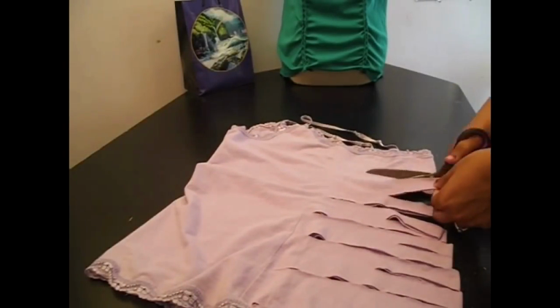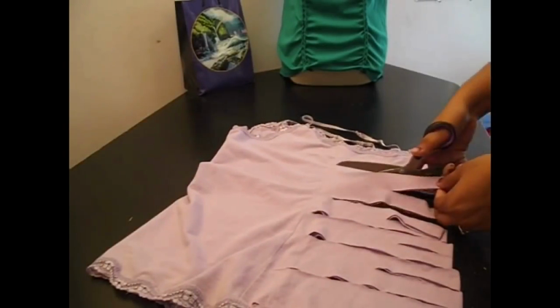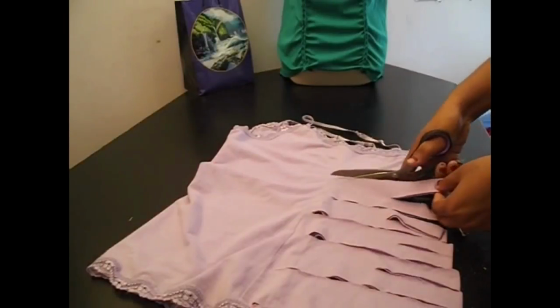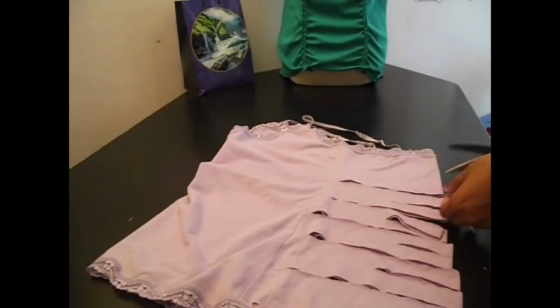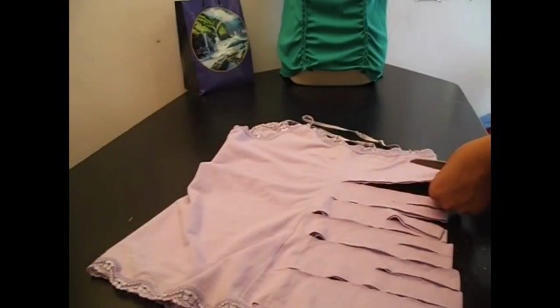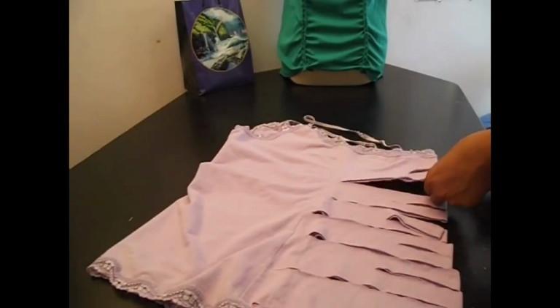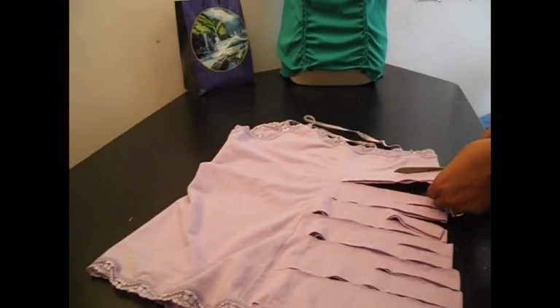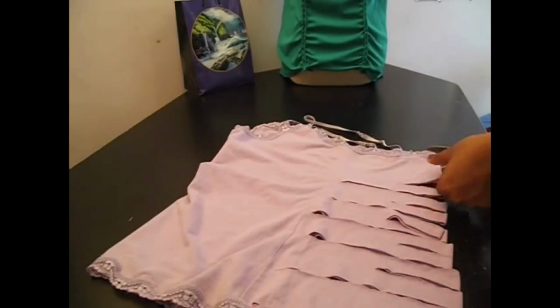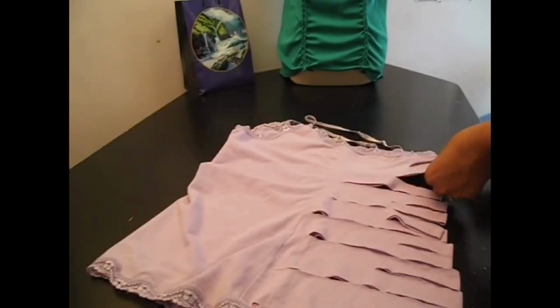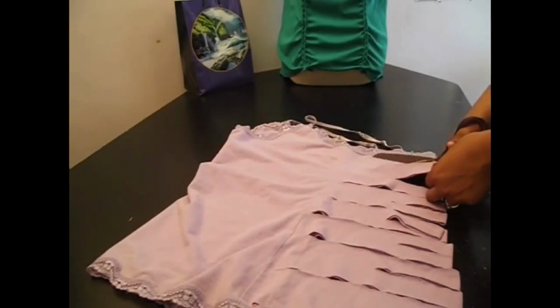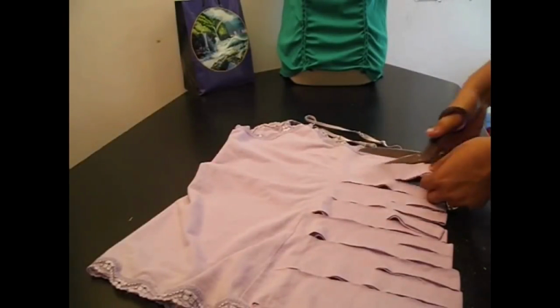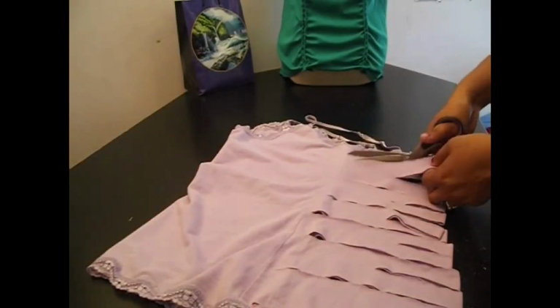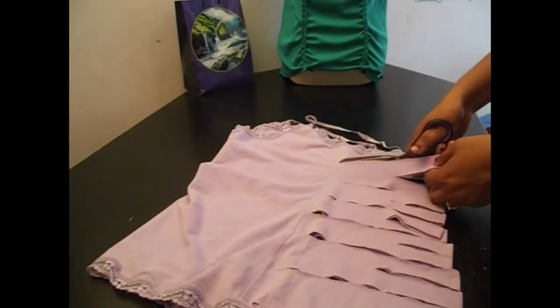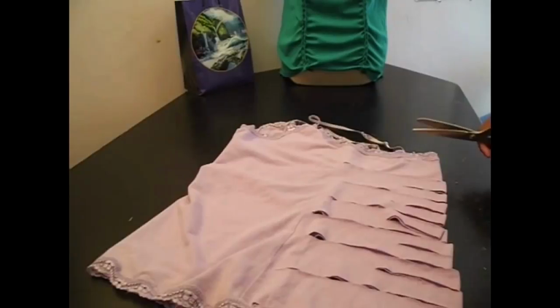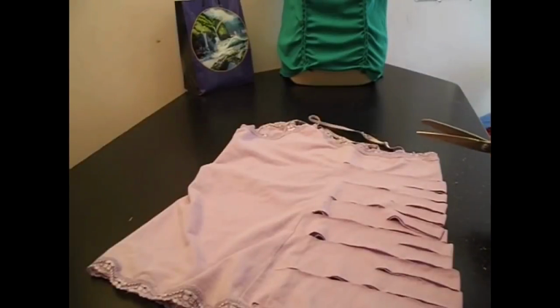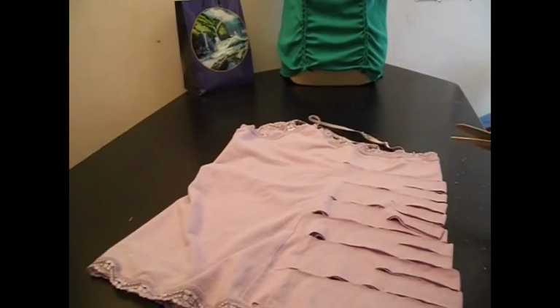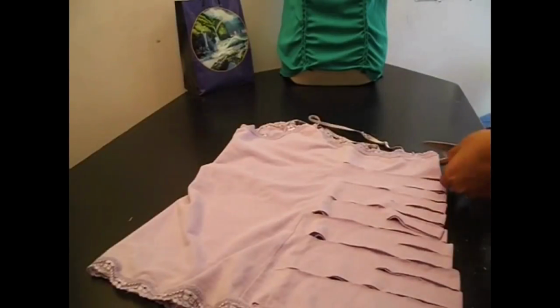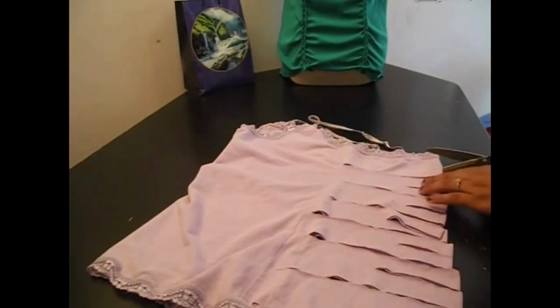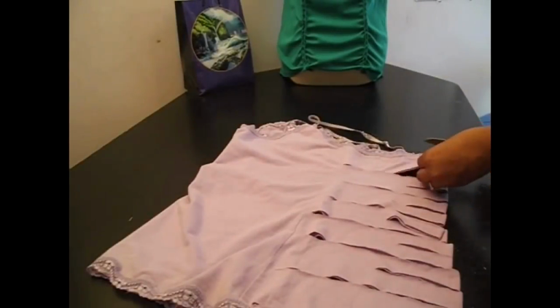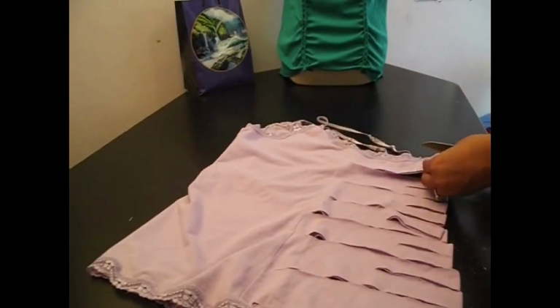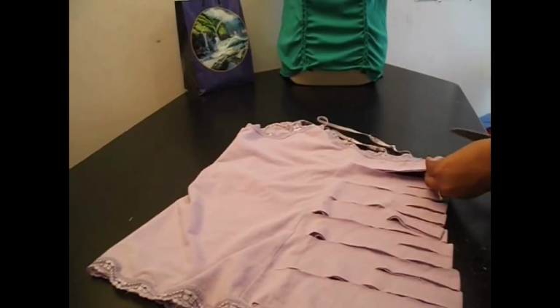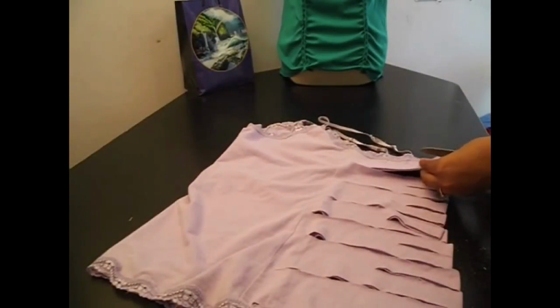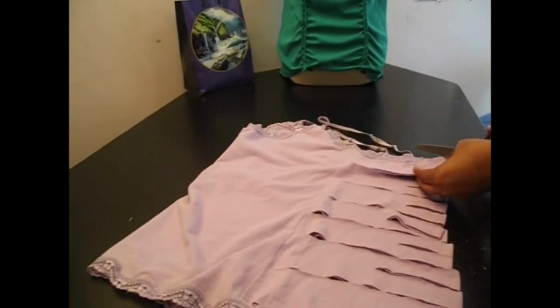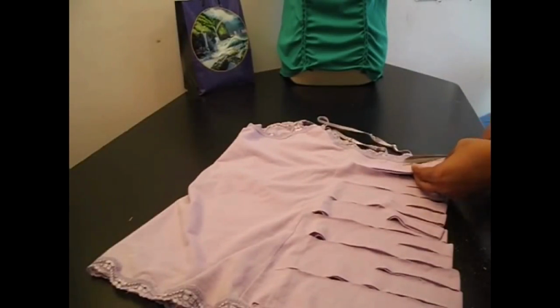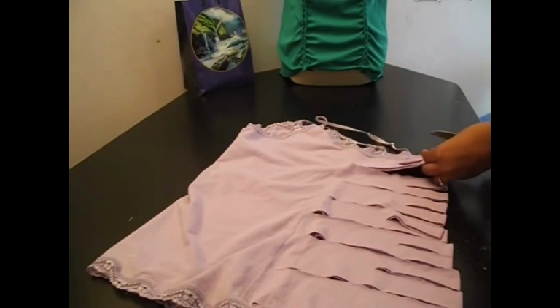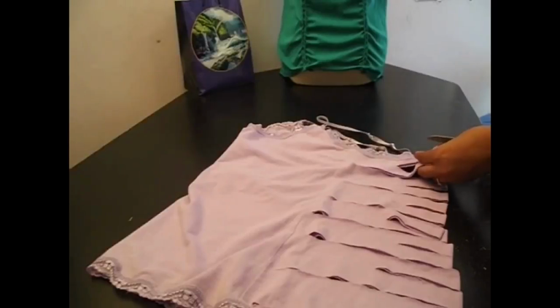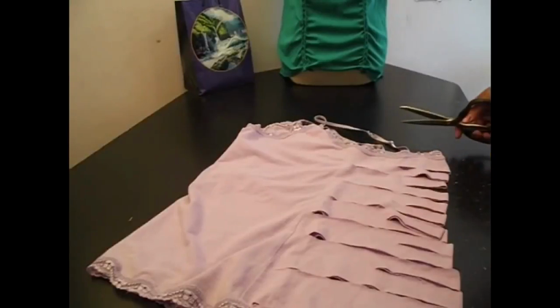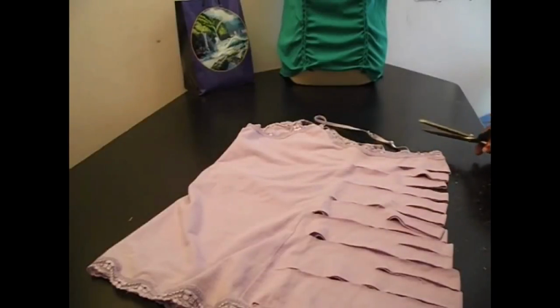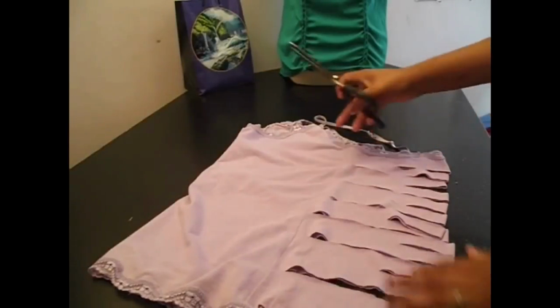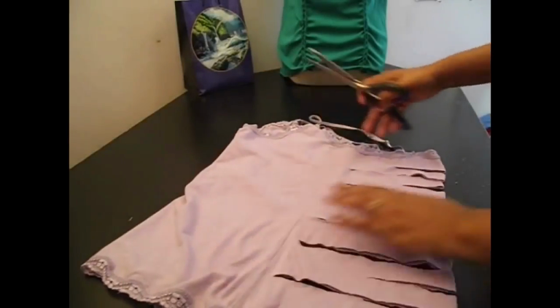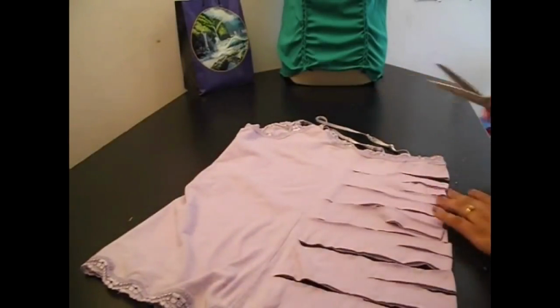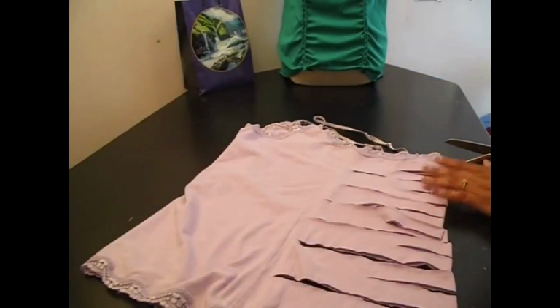As you can see, some of my cuts there, every second one is going halfway. And you will see why in just a minute.